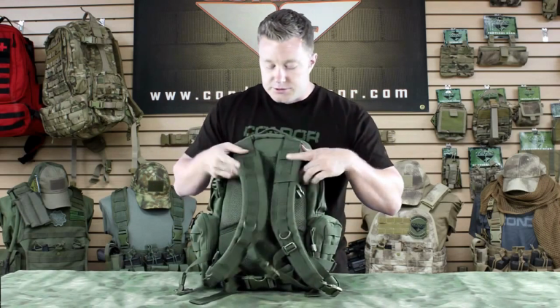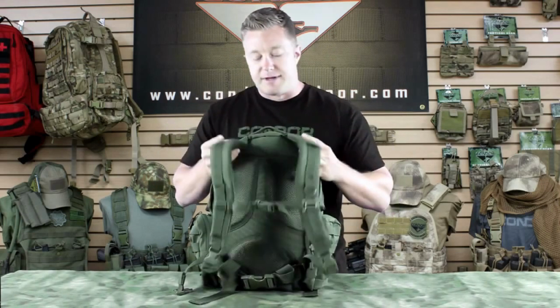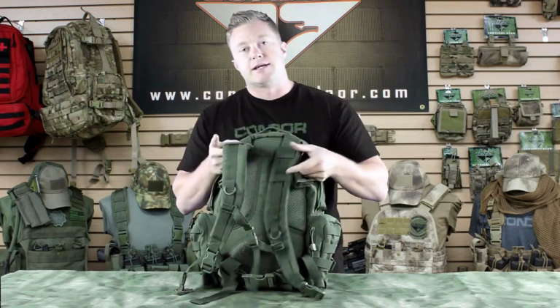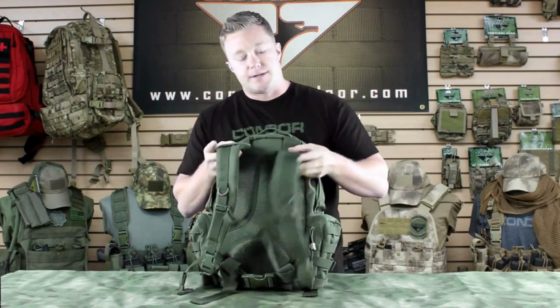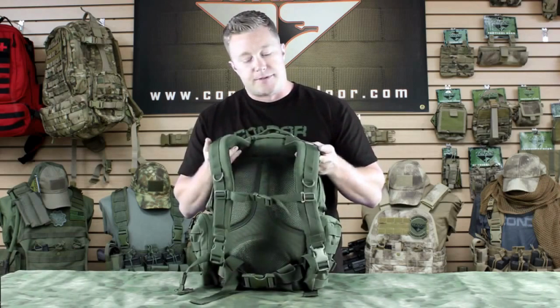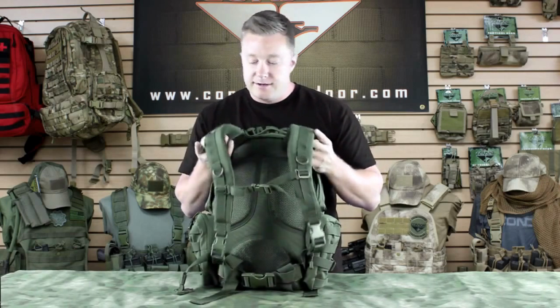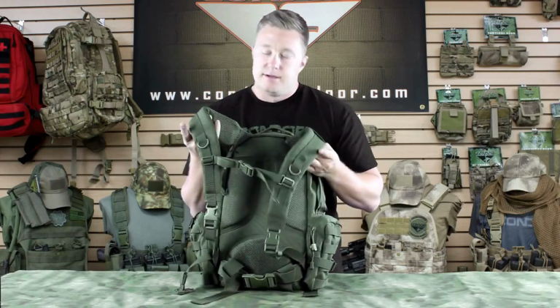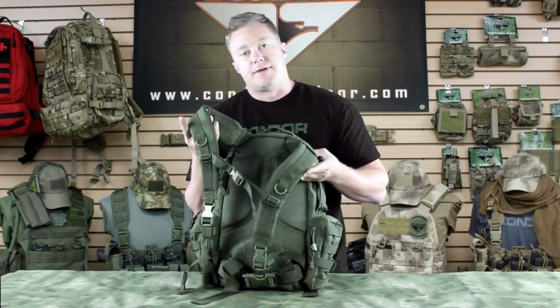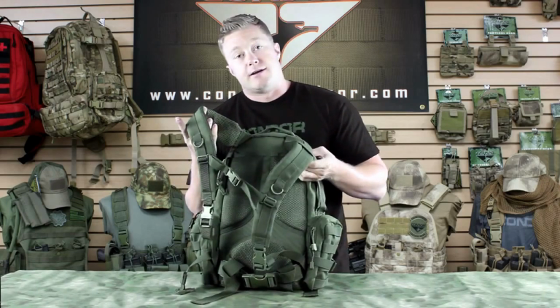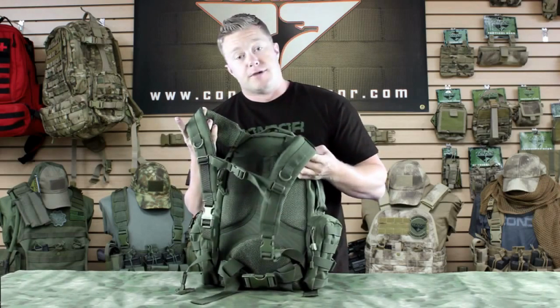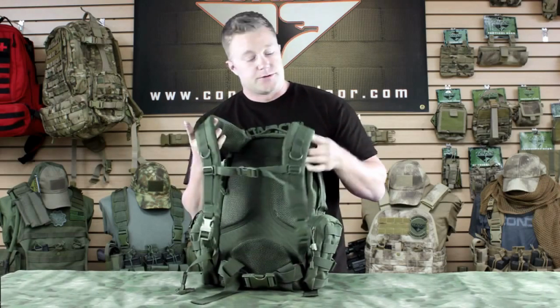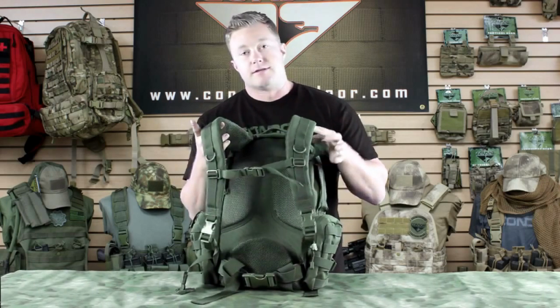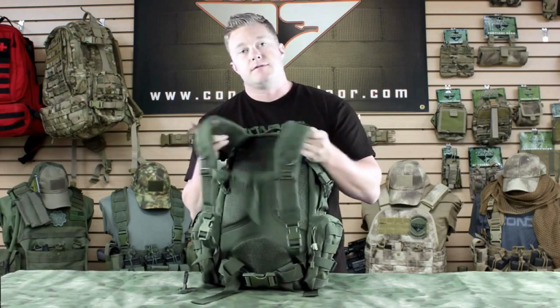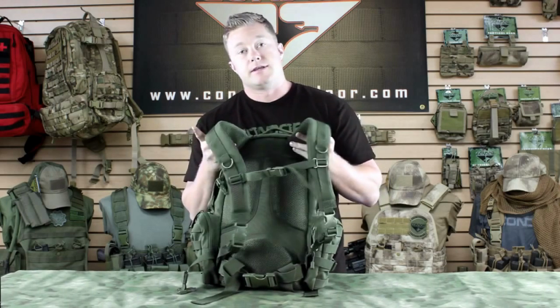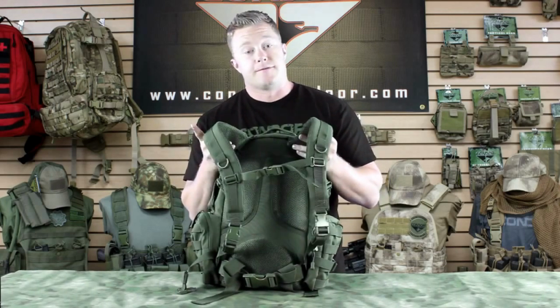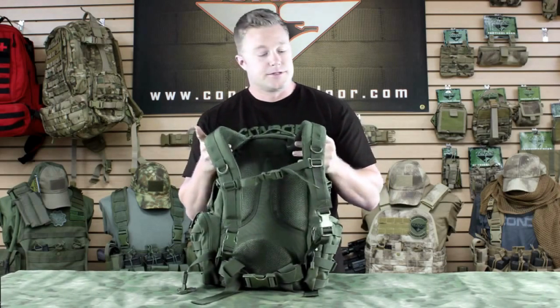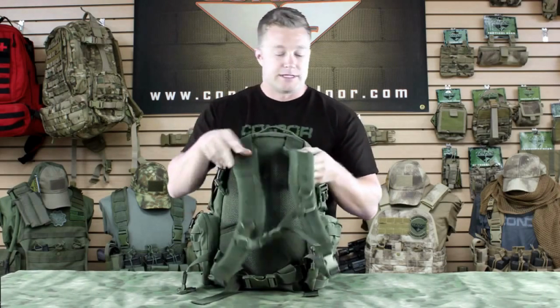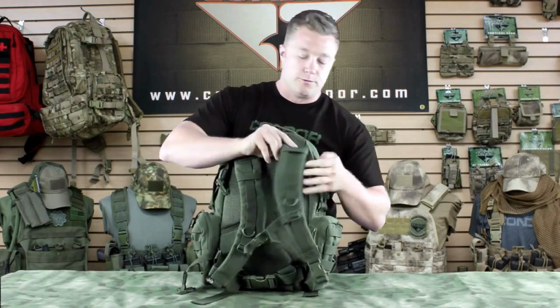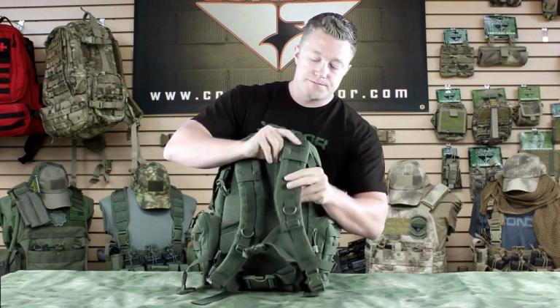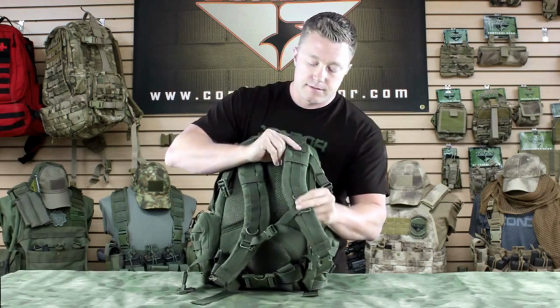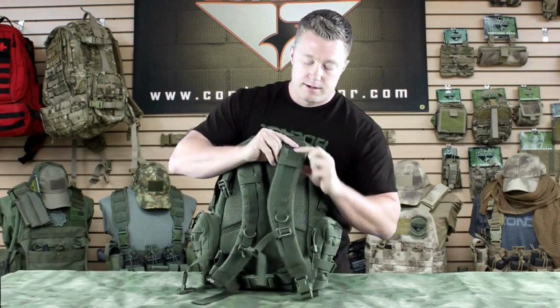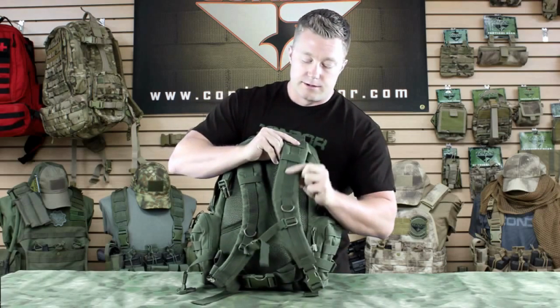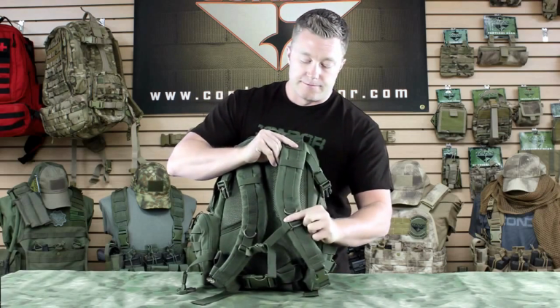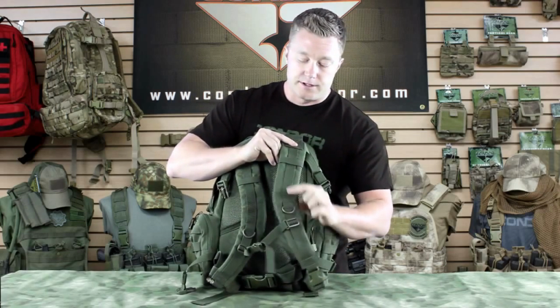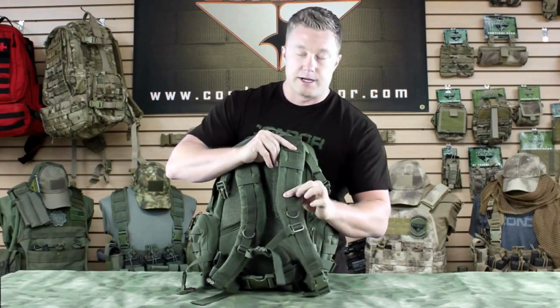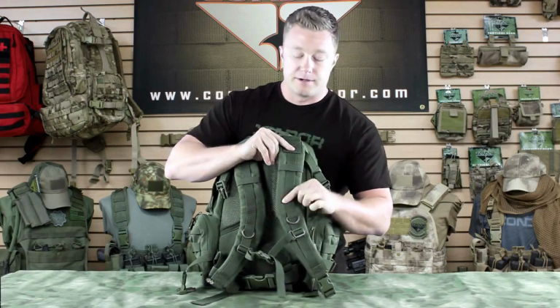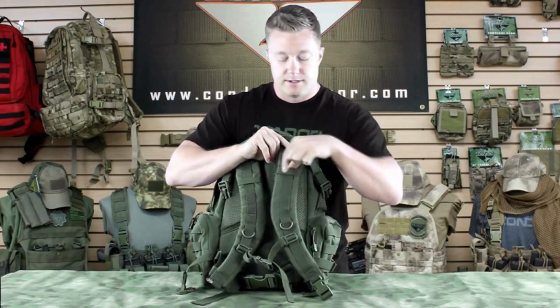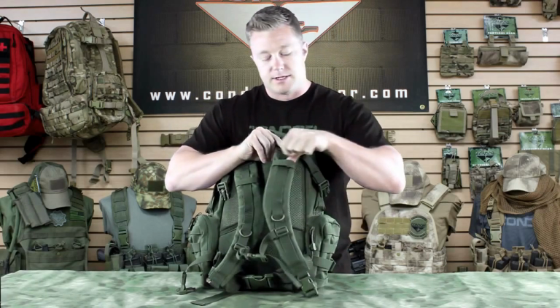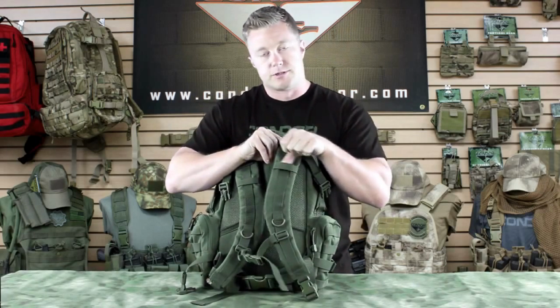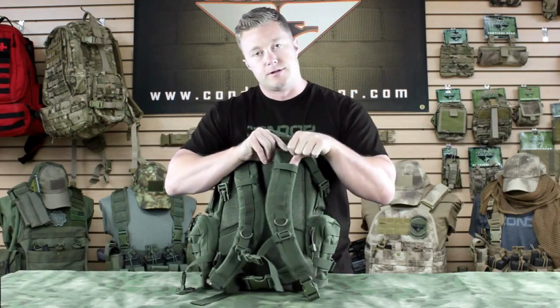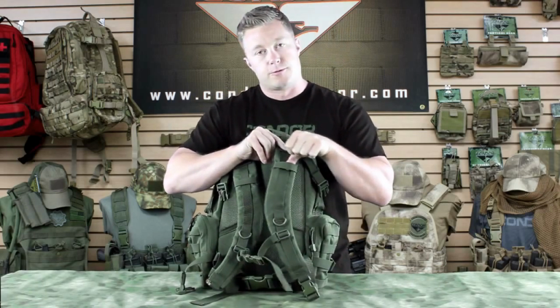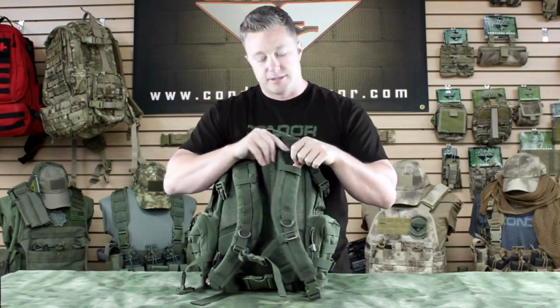To show you the back, we've got straps that are padded, and the pads are meshed so you've got airflow, which helps keep you cool. And then running vertically, we've got webbing, as well as one going horizontally.